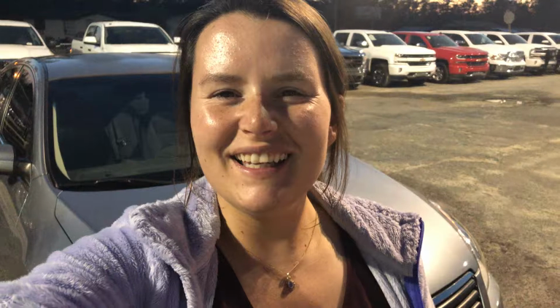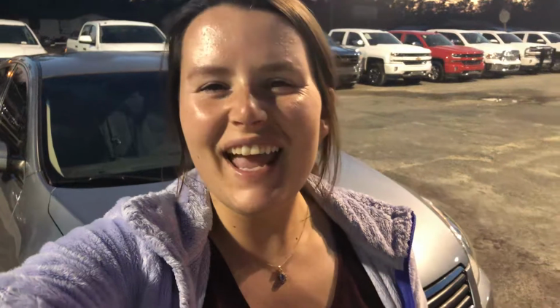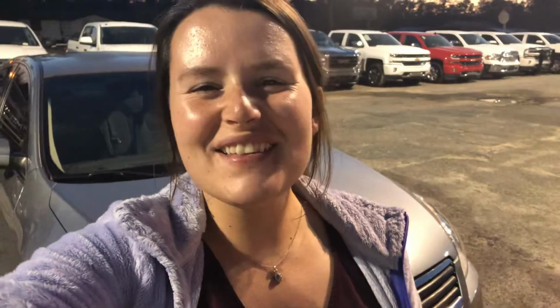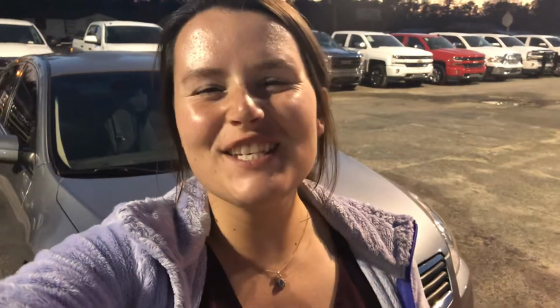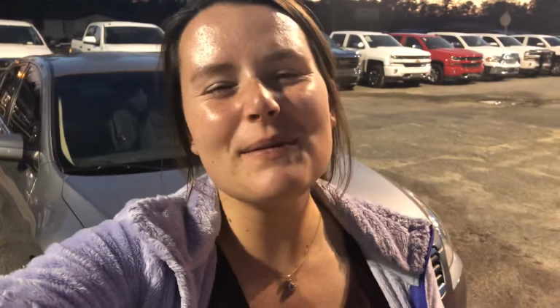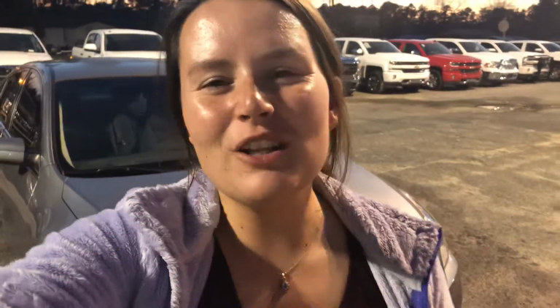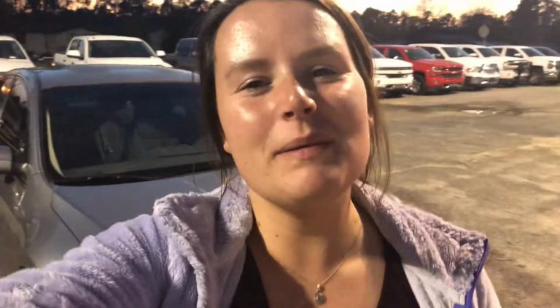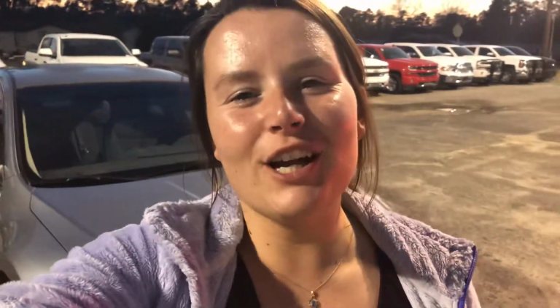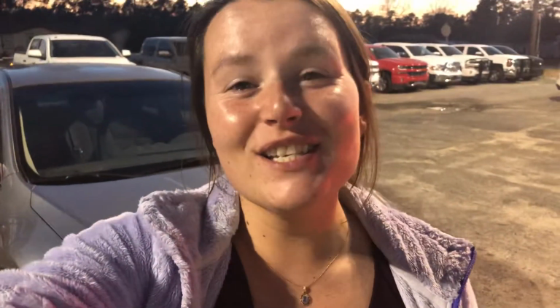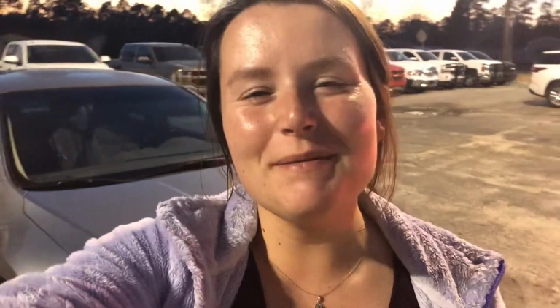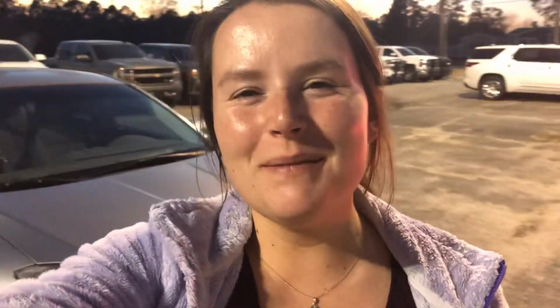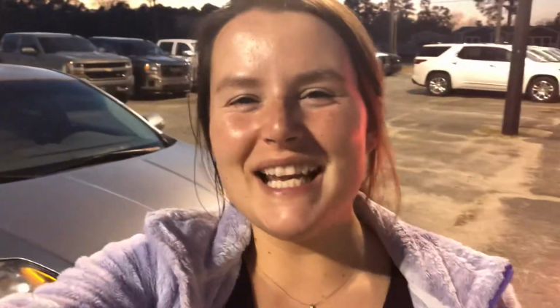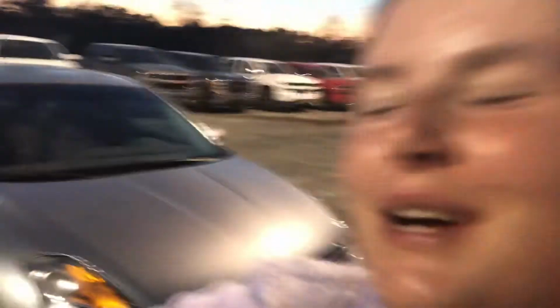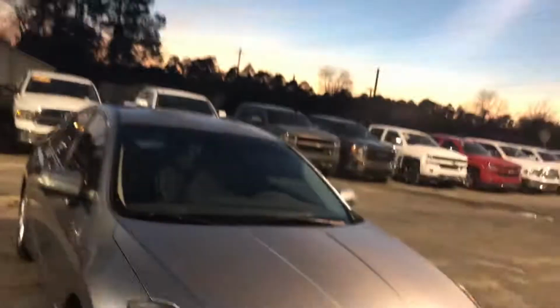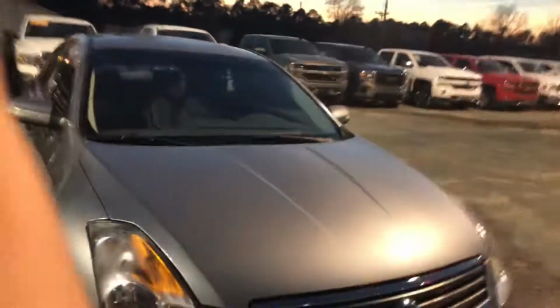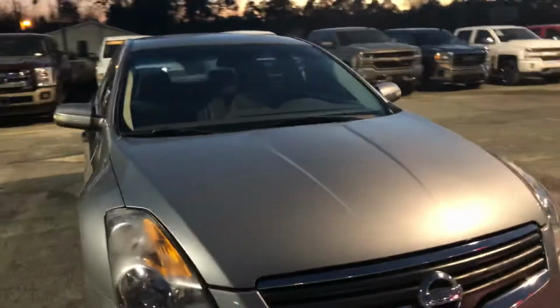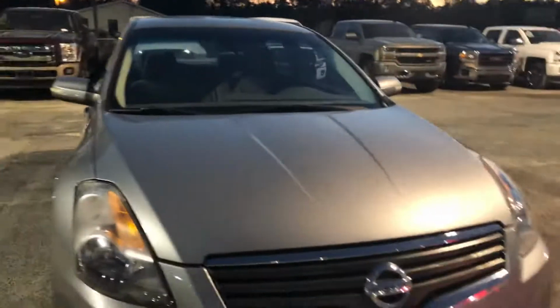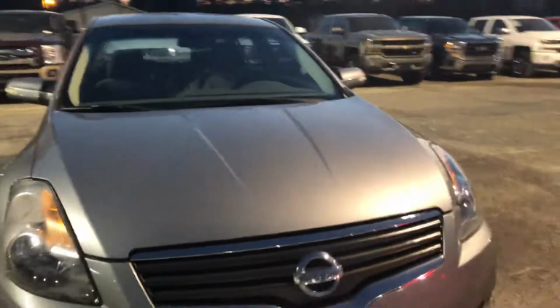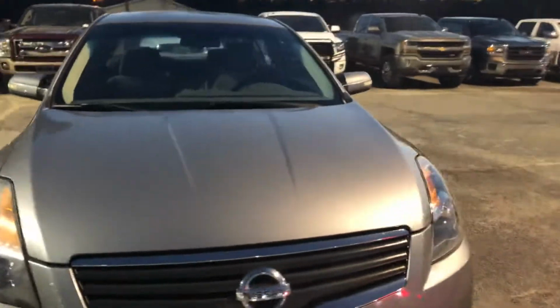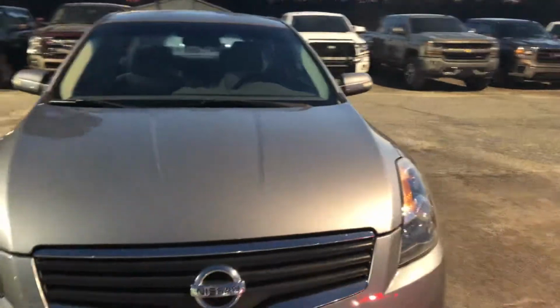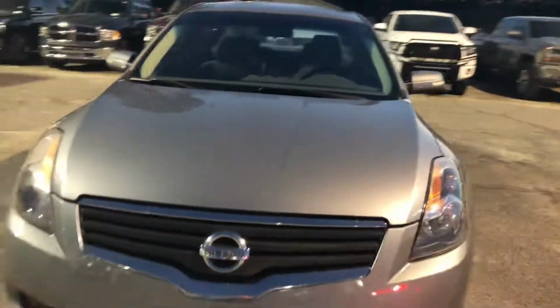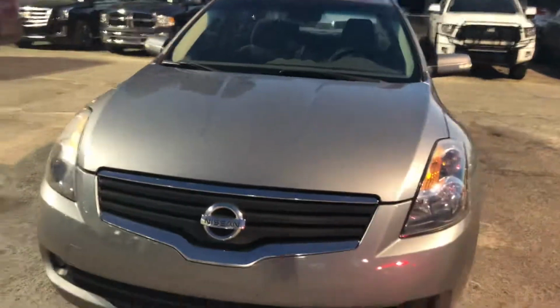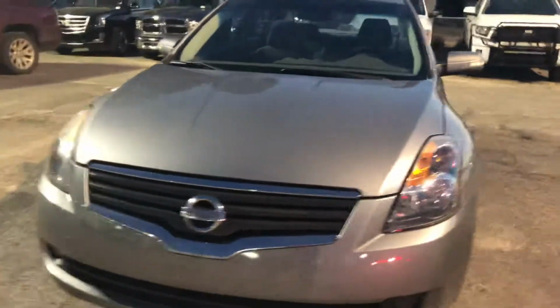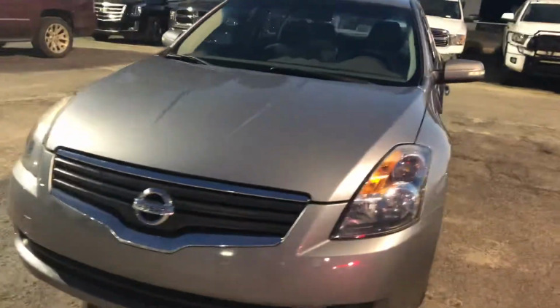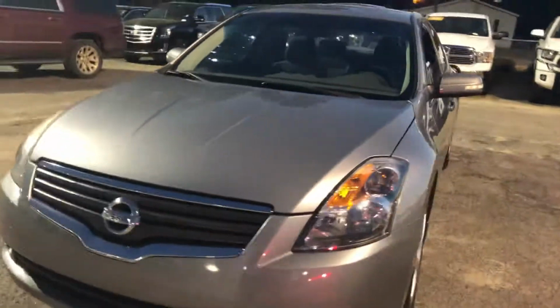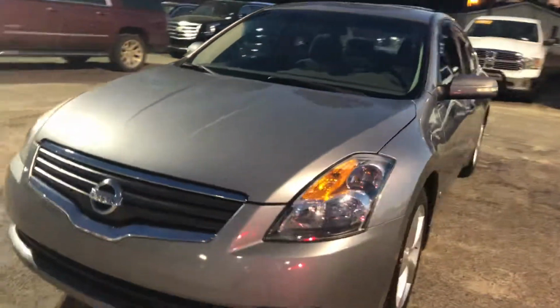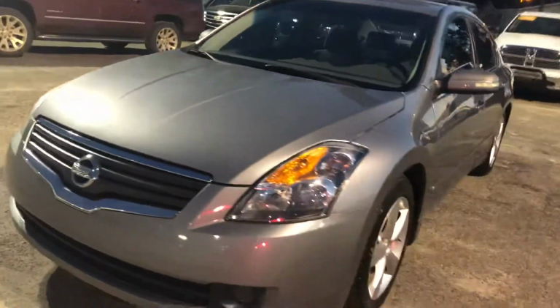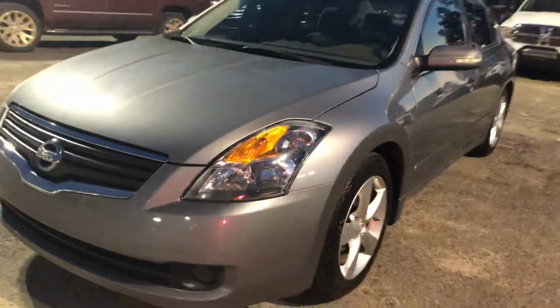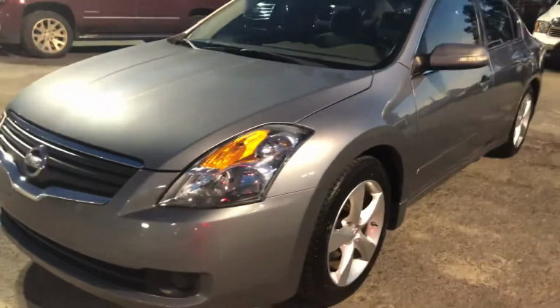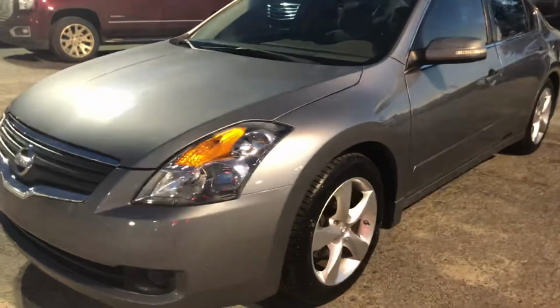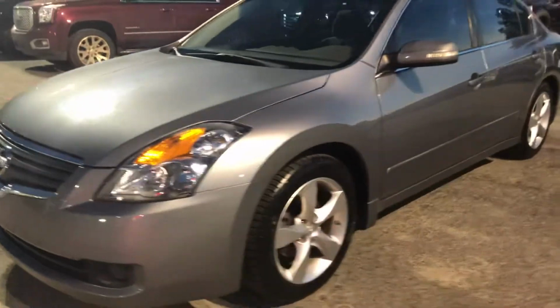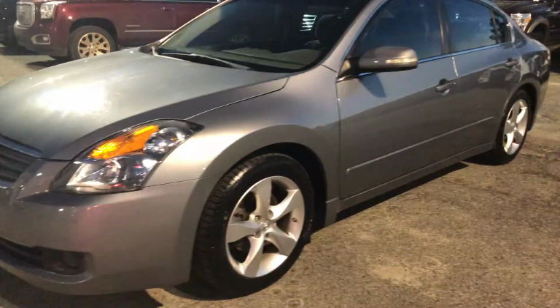Hey there, this is Shelby with the all-new Jeep Ebert Chrysler Jeep Dodge Ramon Statesboro. I wanted to make you a quick video of this beautiful 2008 Nissan Altima that we just recently took in on trade.